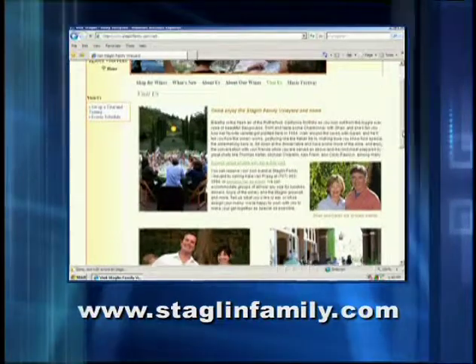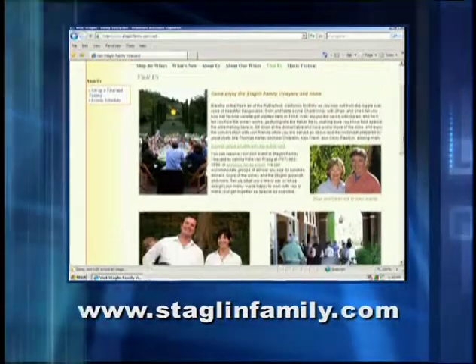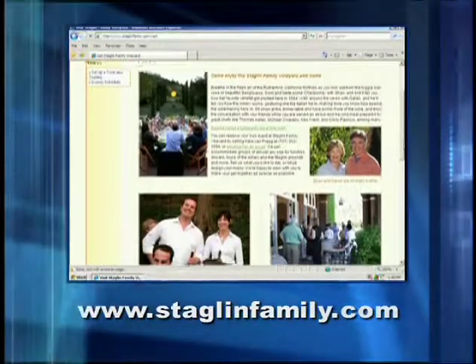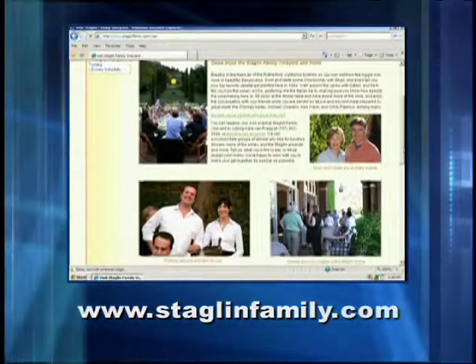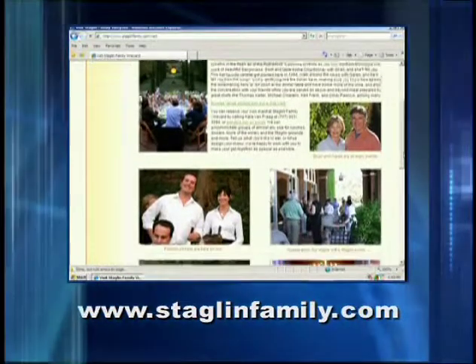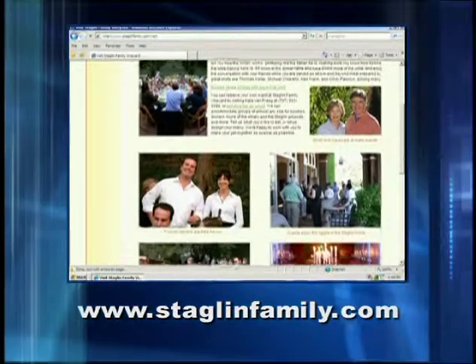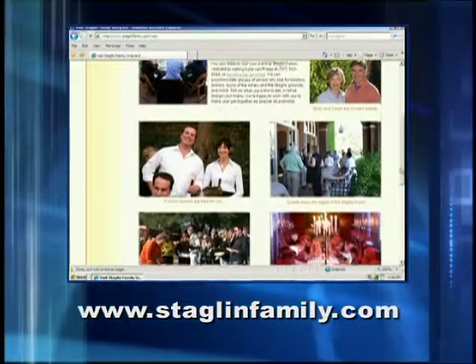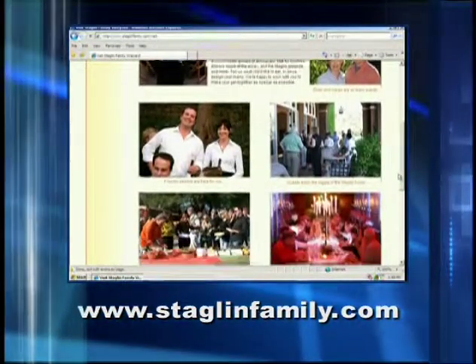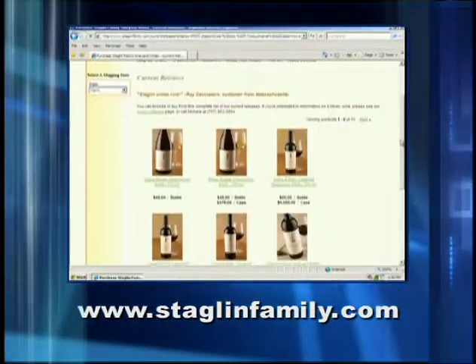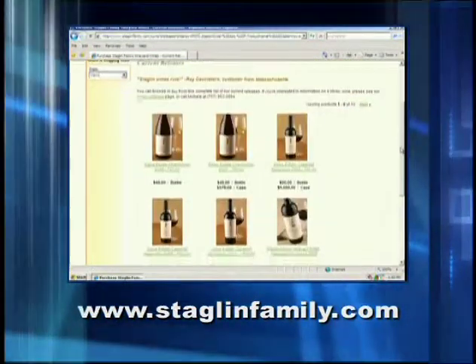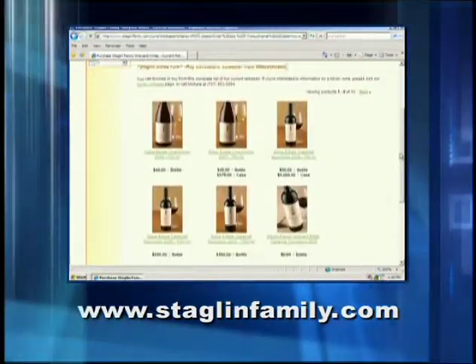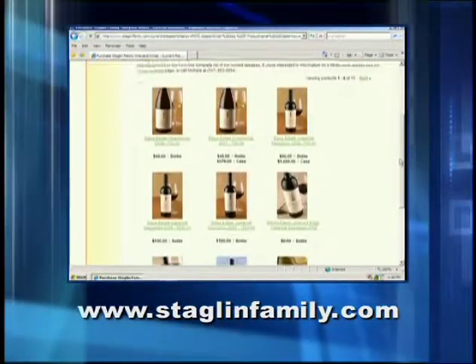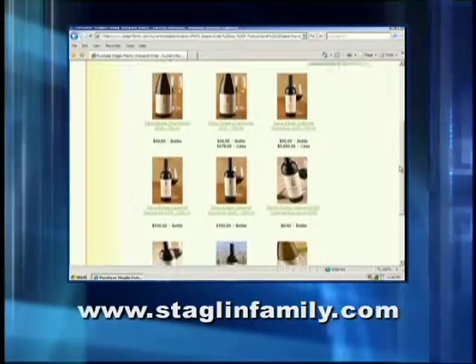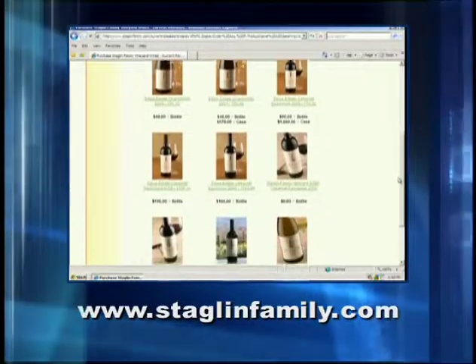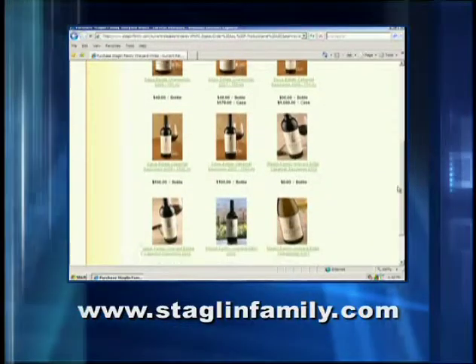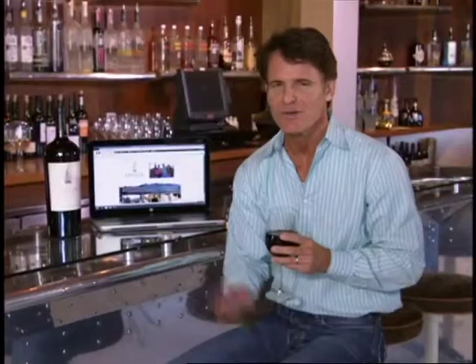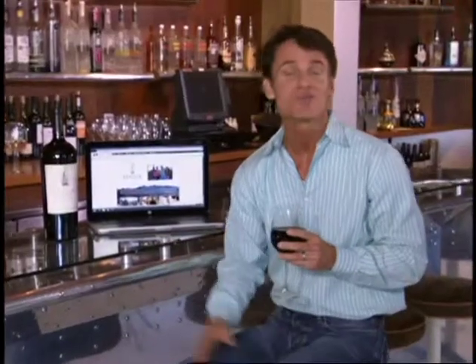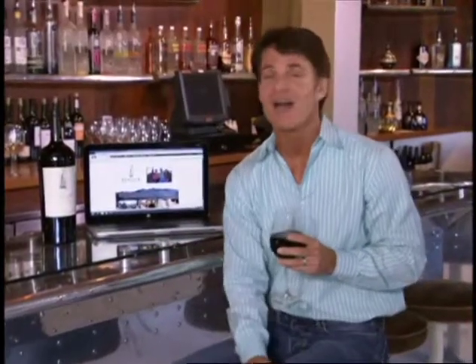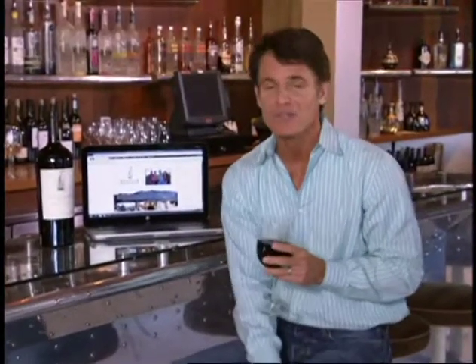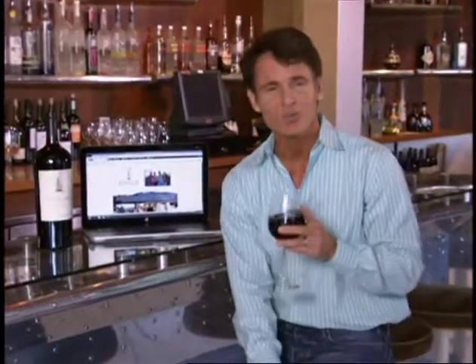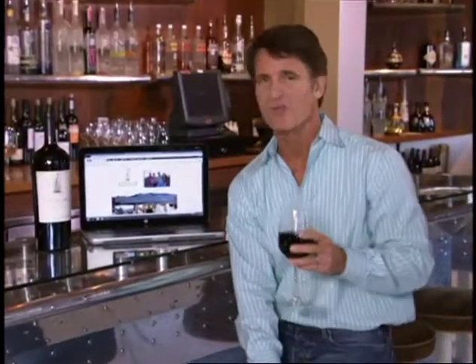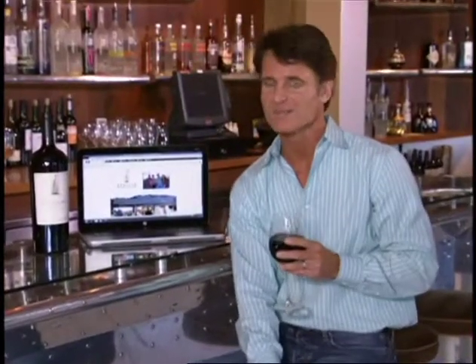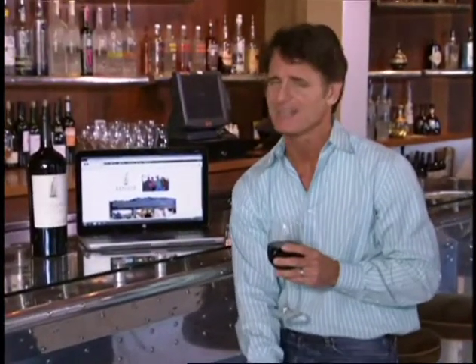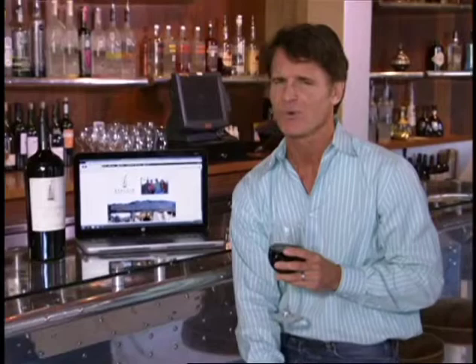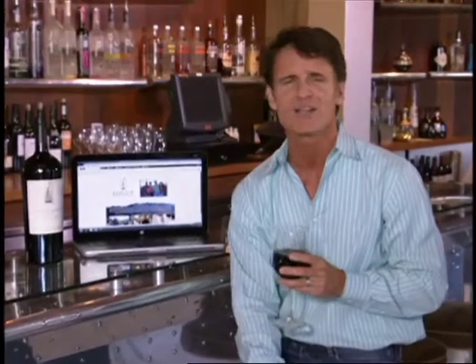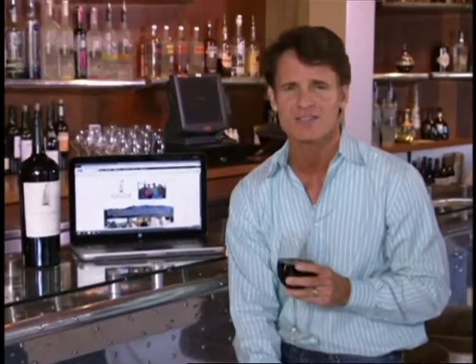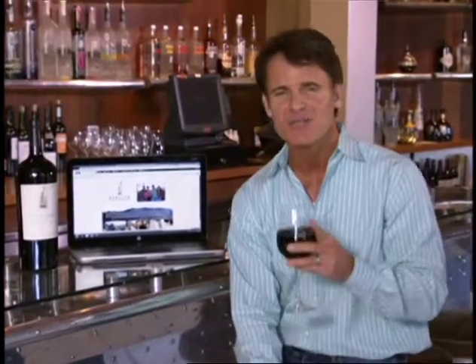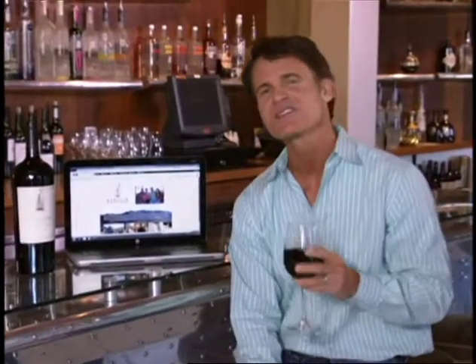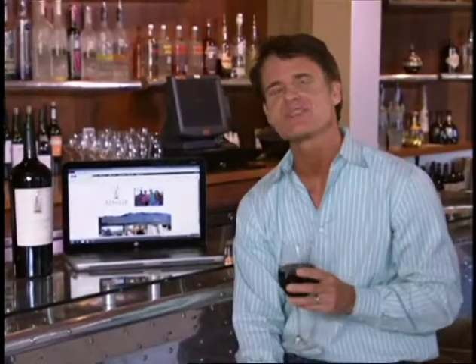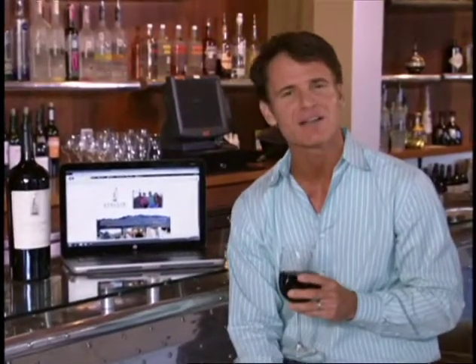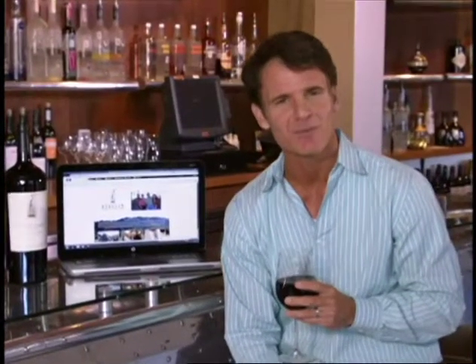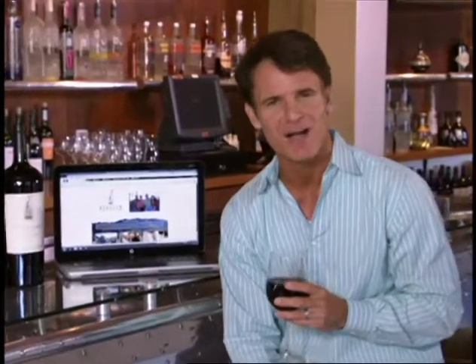They support many charitable organizations via the winery. Their social conscience is only outdone by their skills as vintners. So if you want to enjoy some absolutely terrific wines and support some great causes, be sure and visit them at staglinfamily.com.